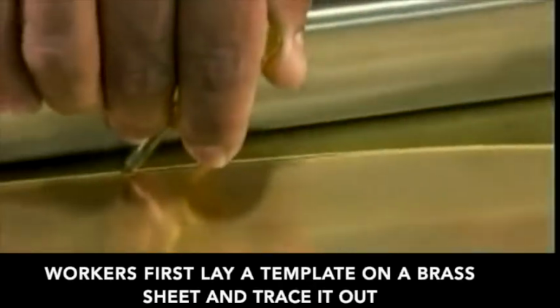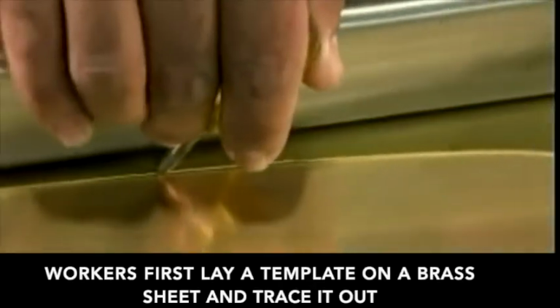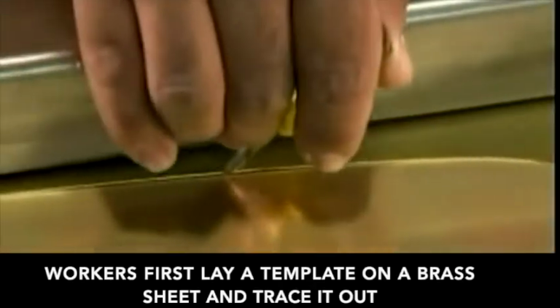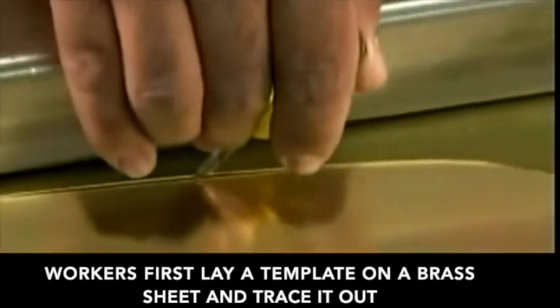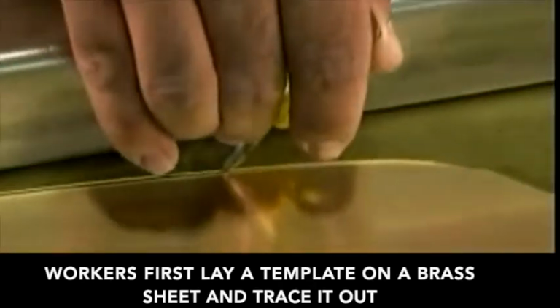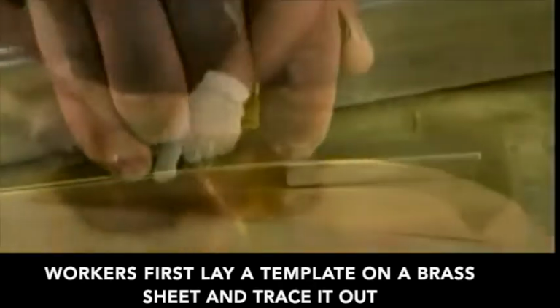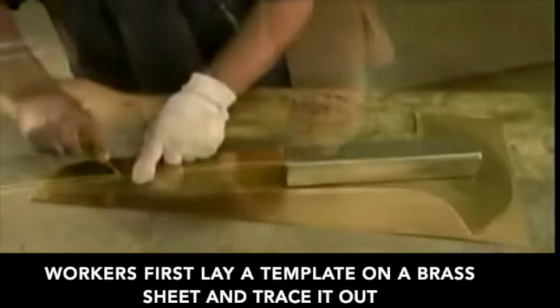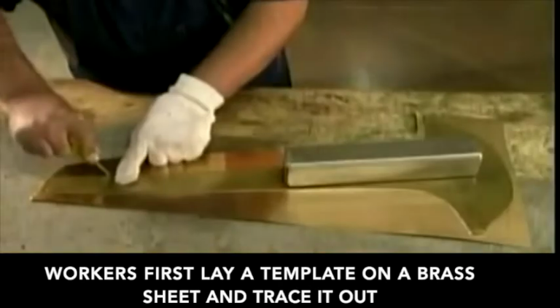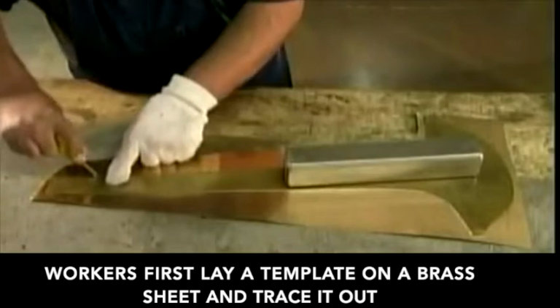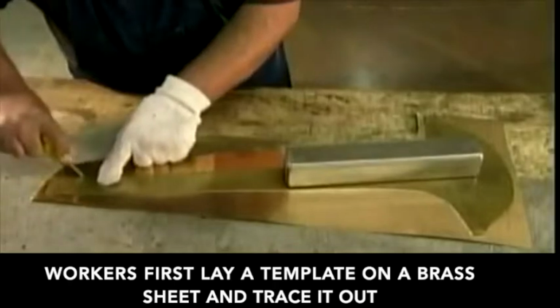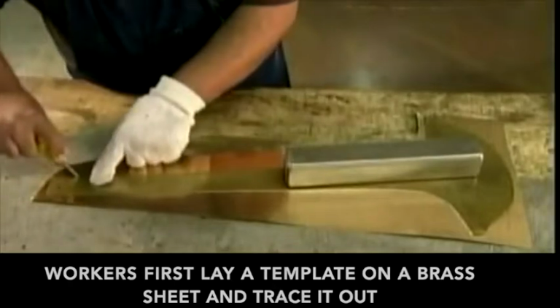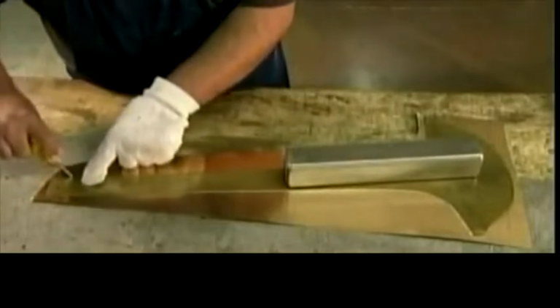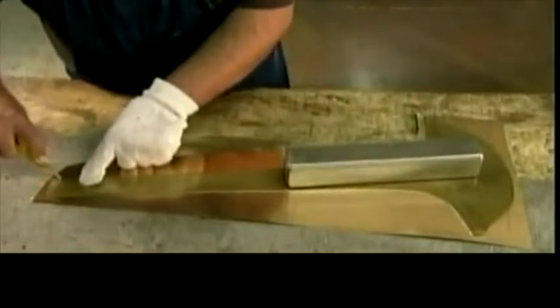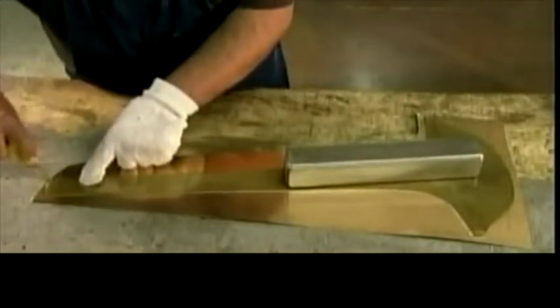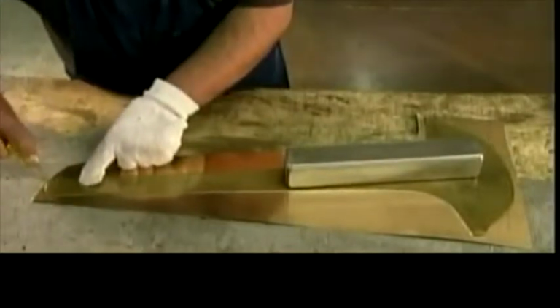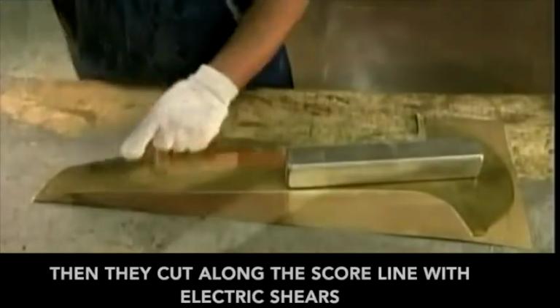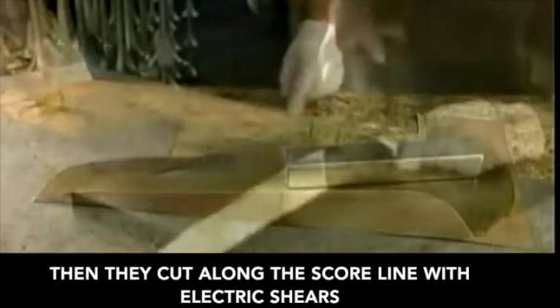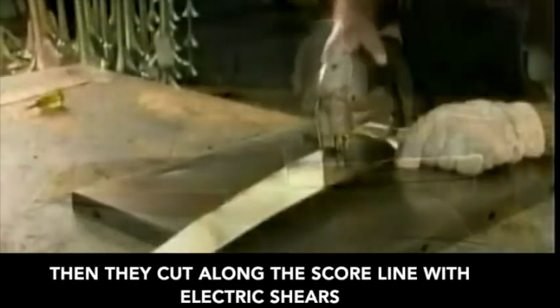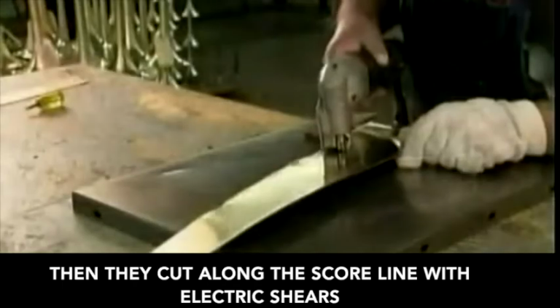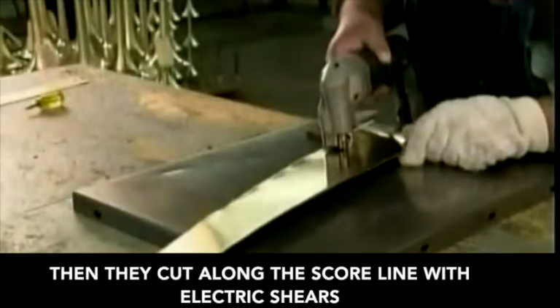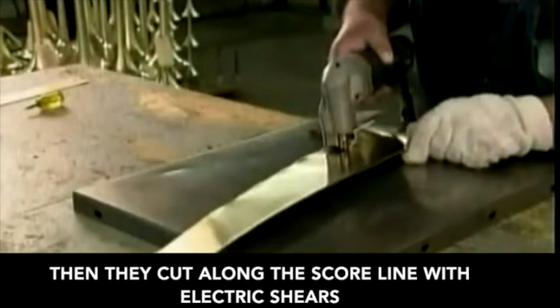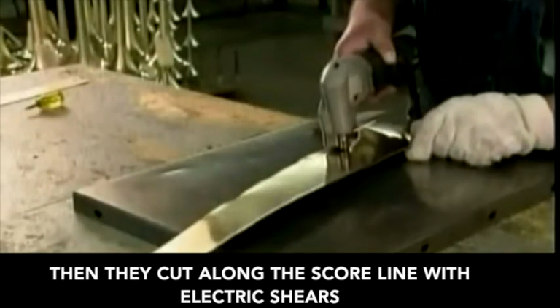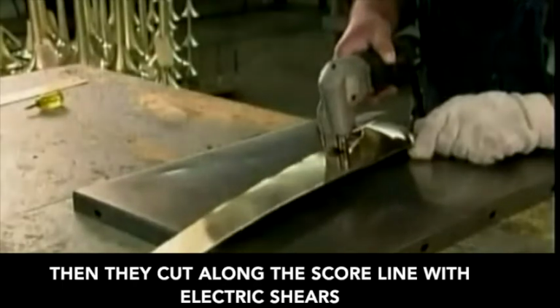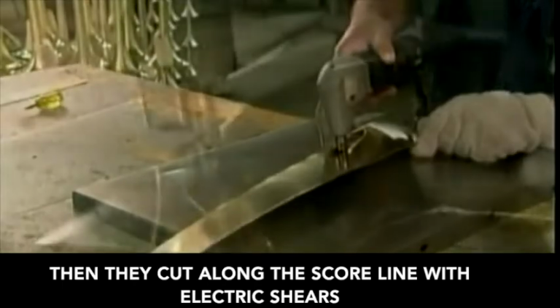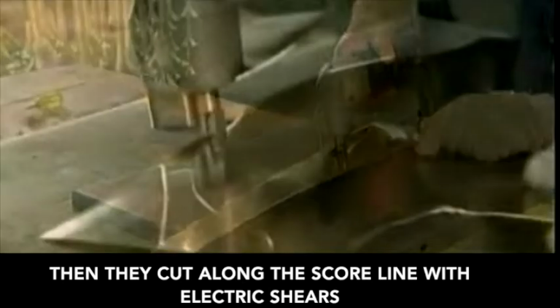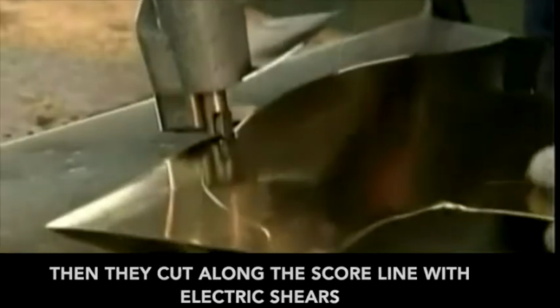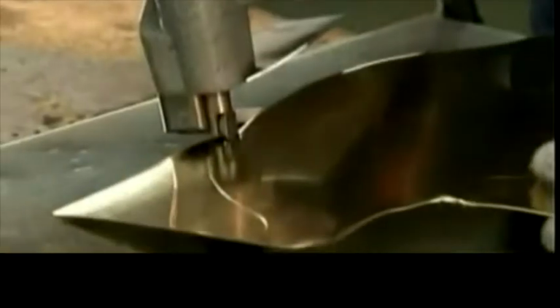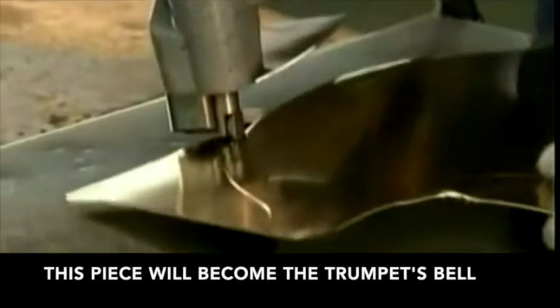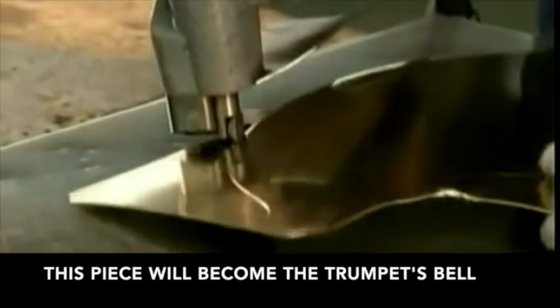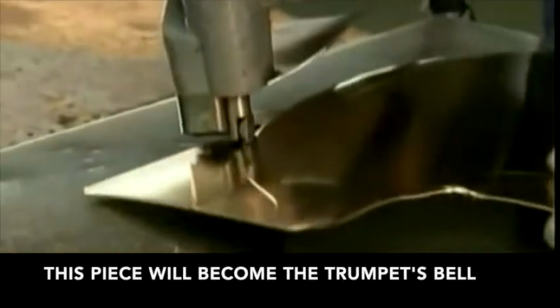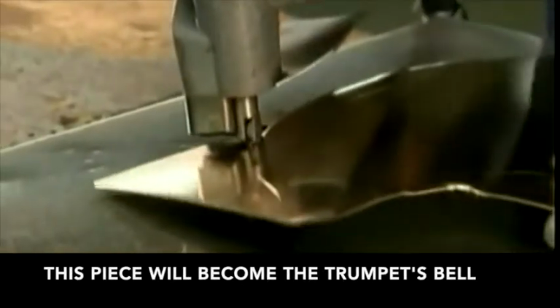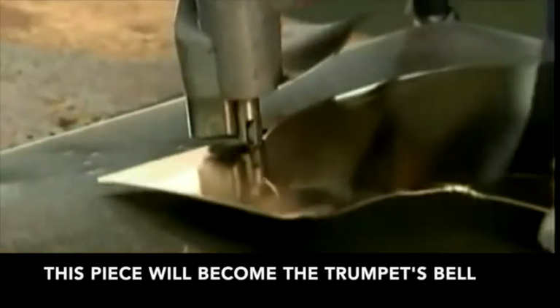Workers first lay a template on a brass sheet and trace it out. Then they cut along the score line with electric shears. This piece will become the trumpet's bell.